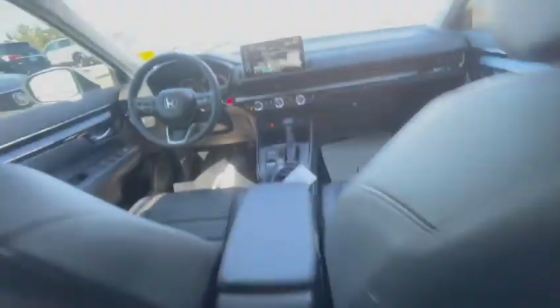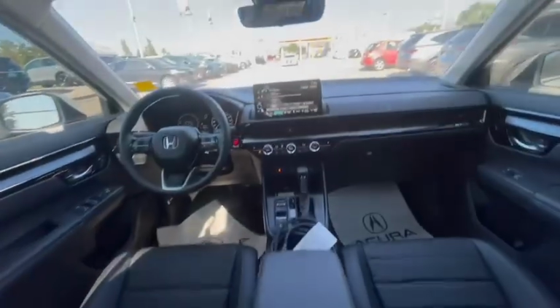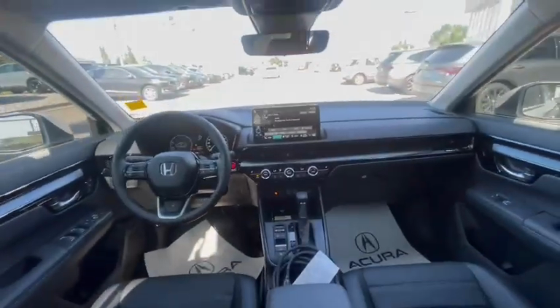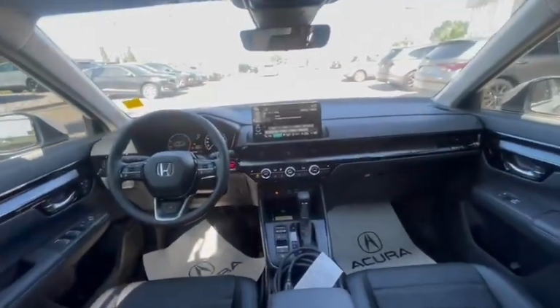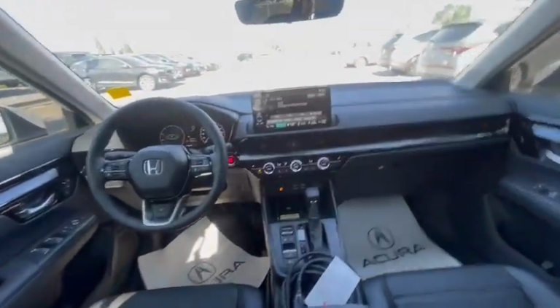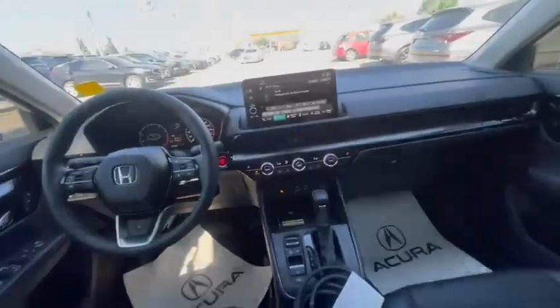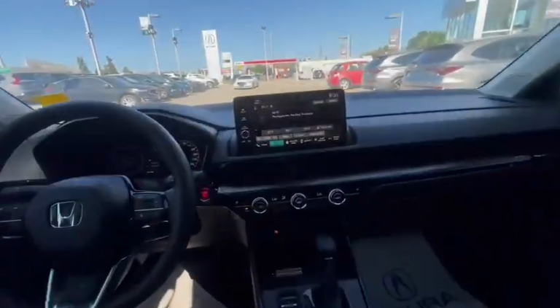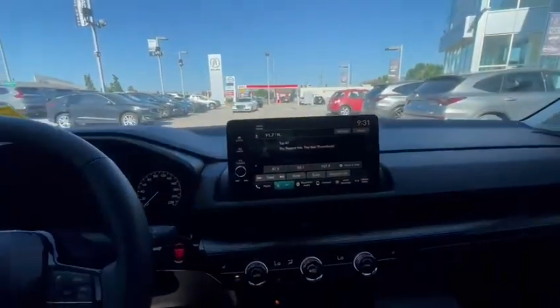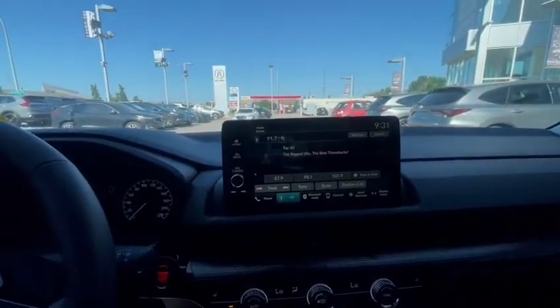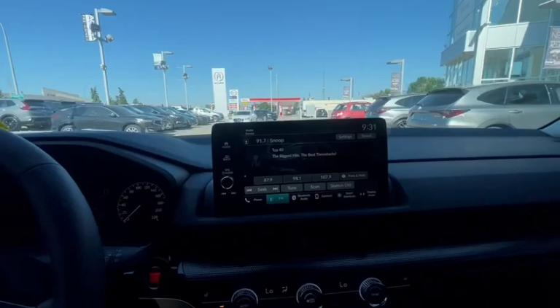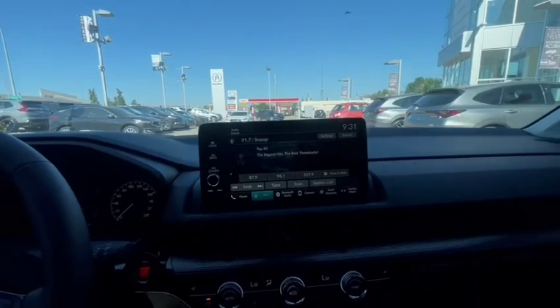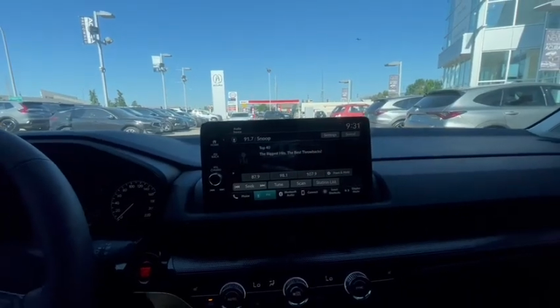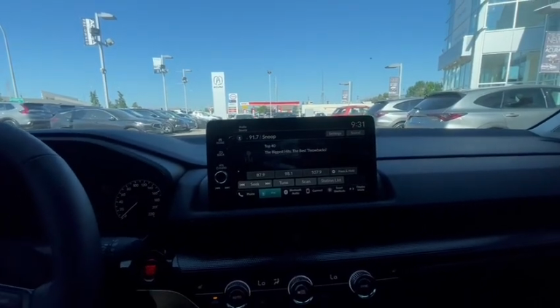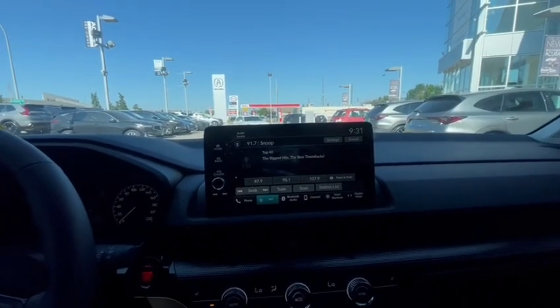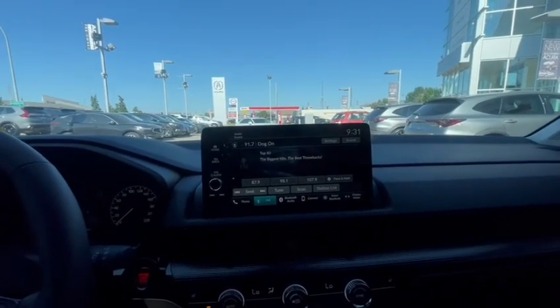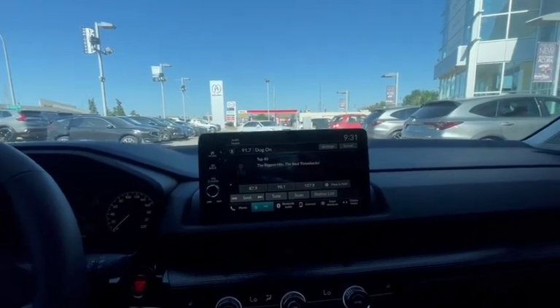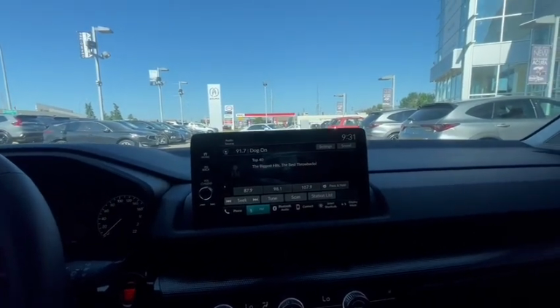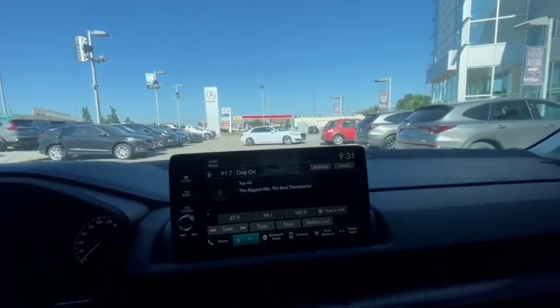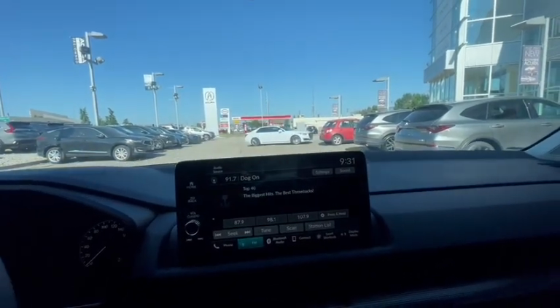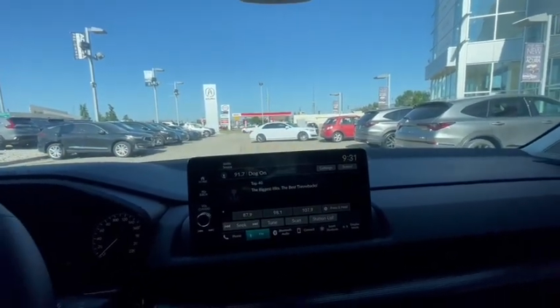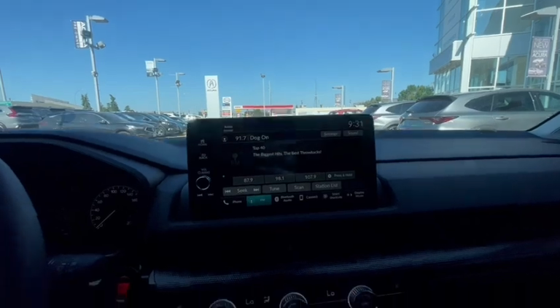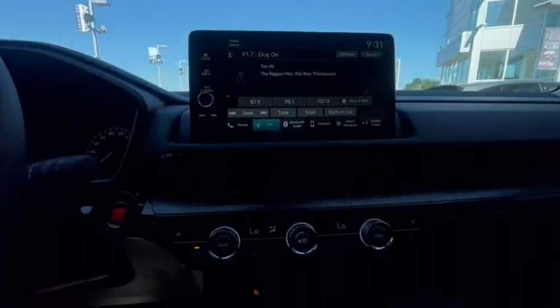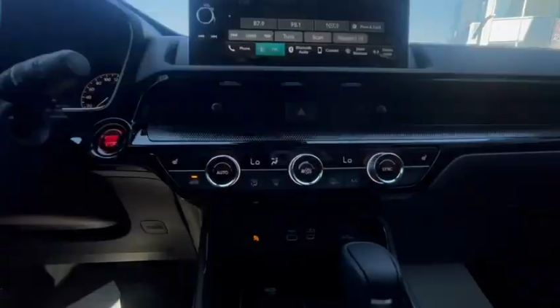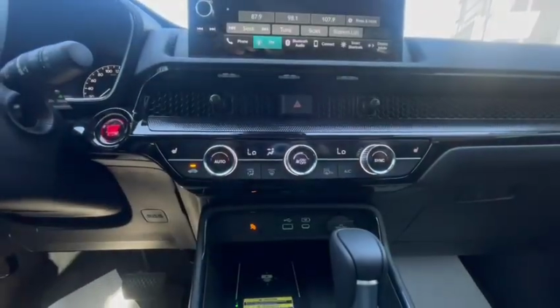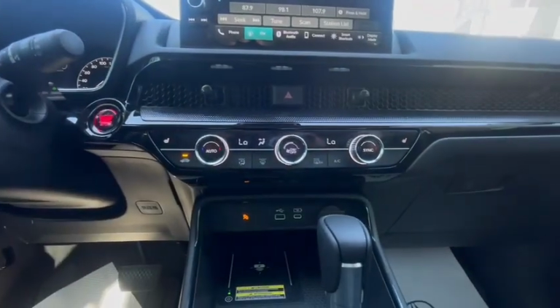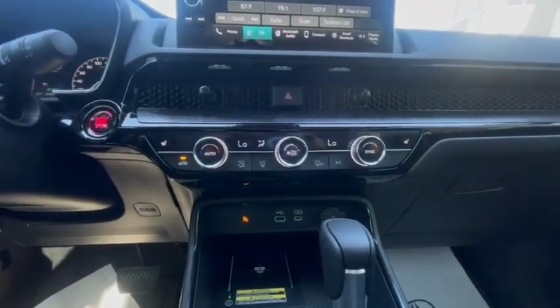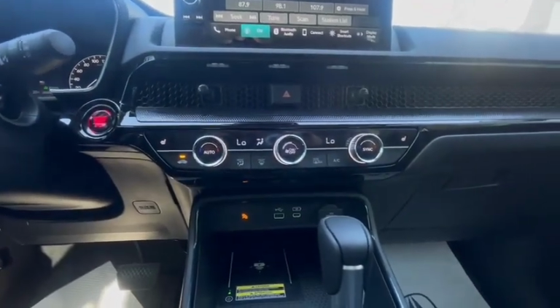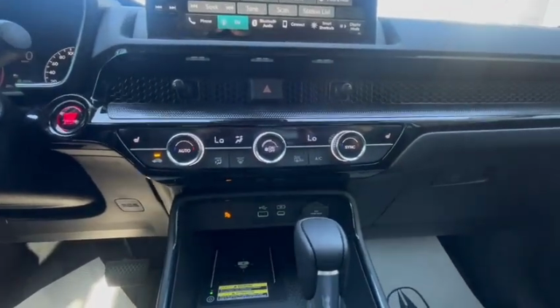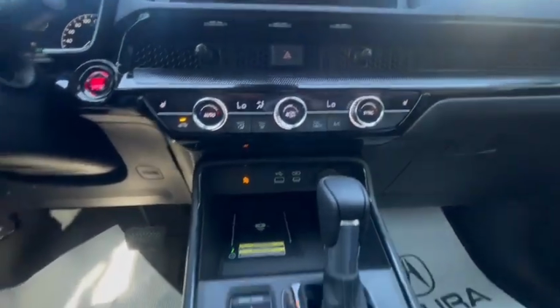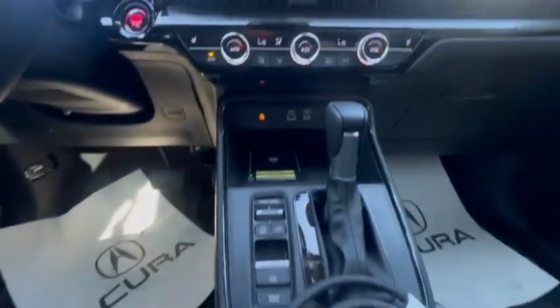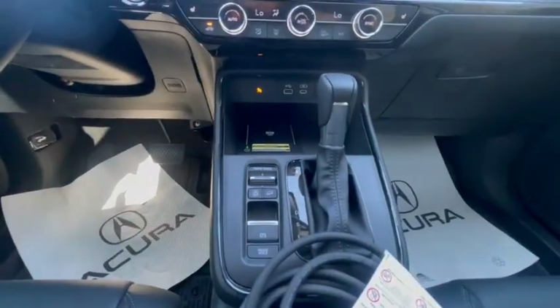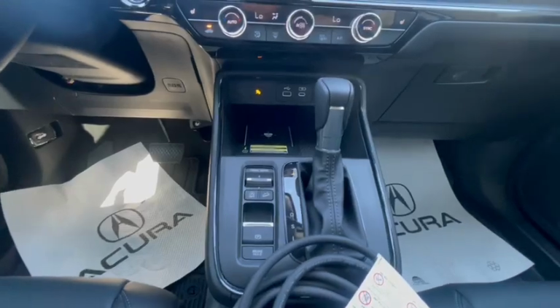Let's make our way to the front. You got your infotainment screen — we got Apple CarPlay and Android Auto, with tons and tons of features on there. Your dual zone climate with heated seats, and the gear select.